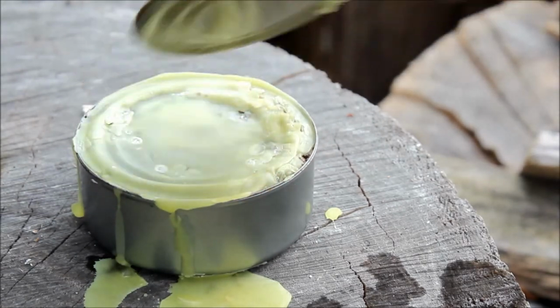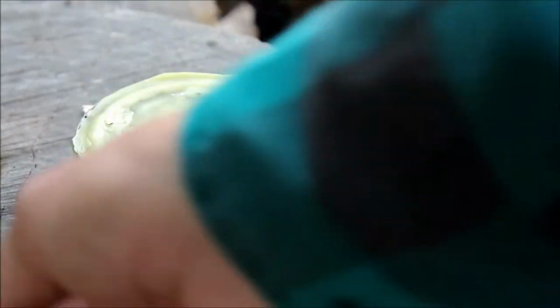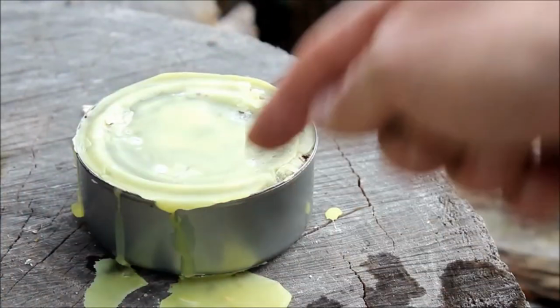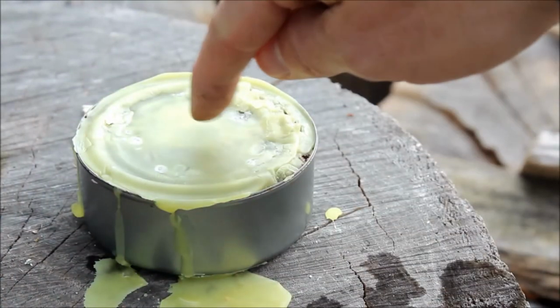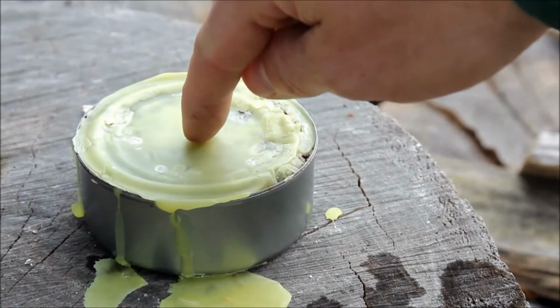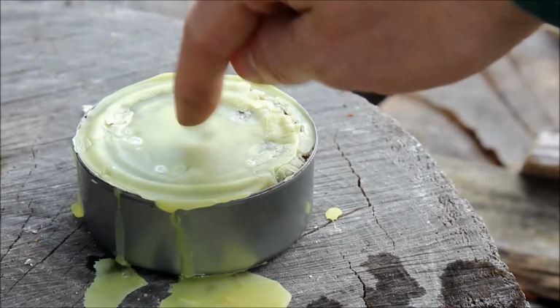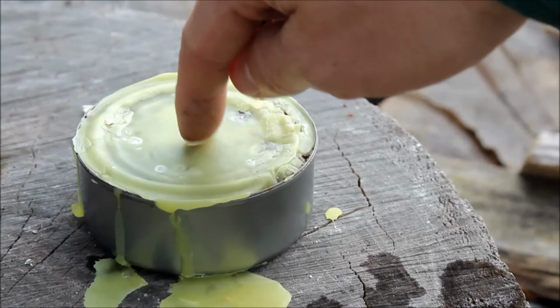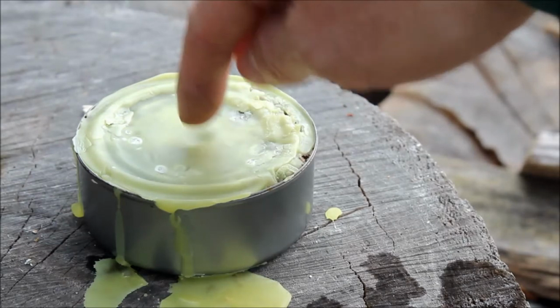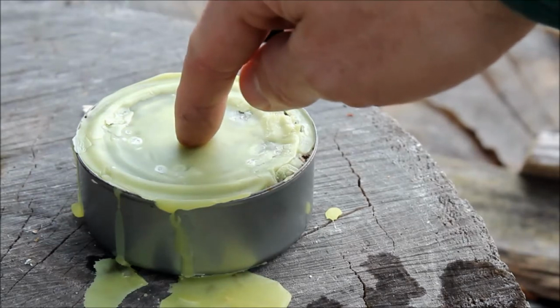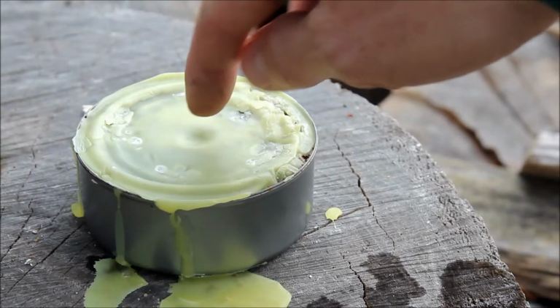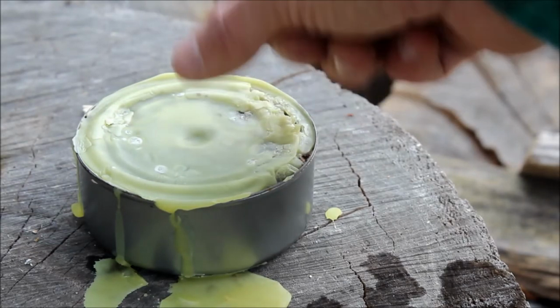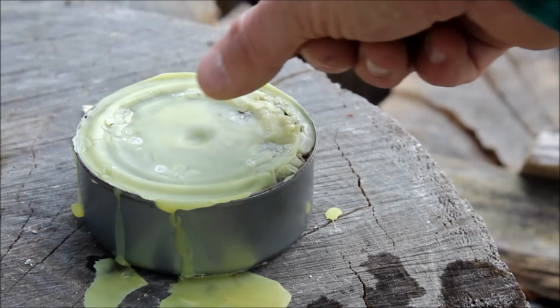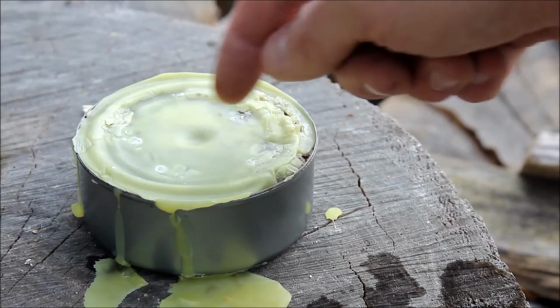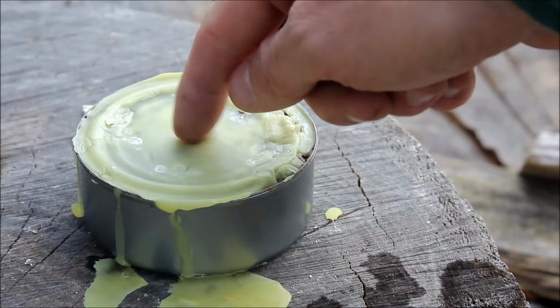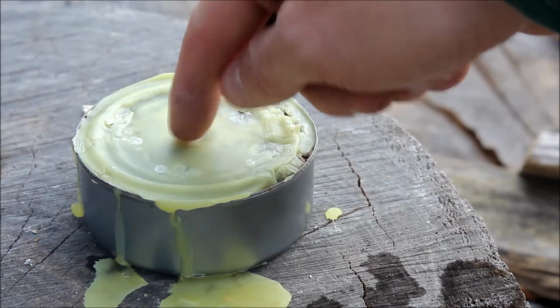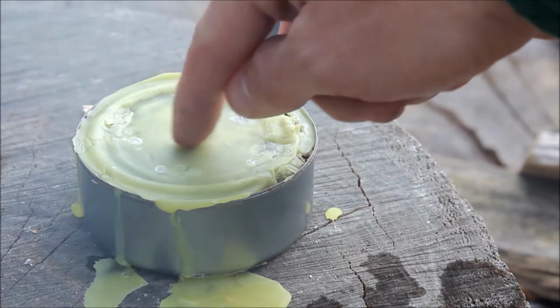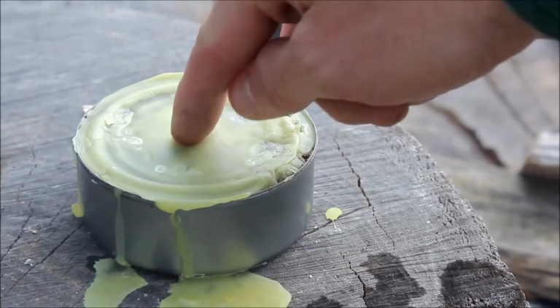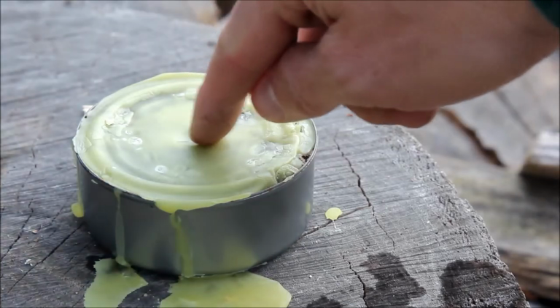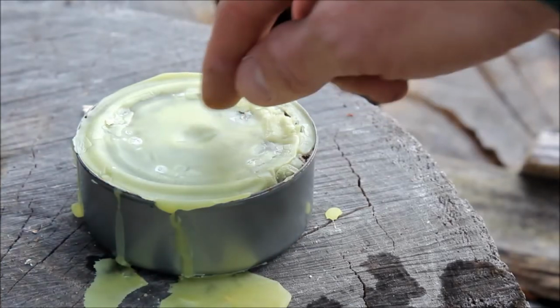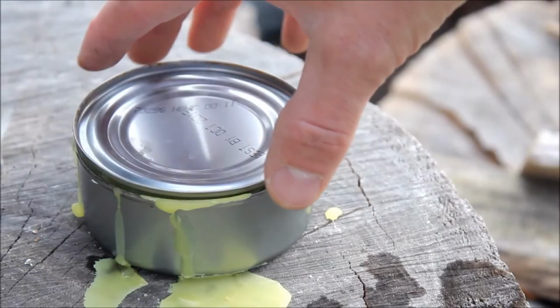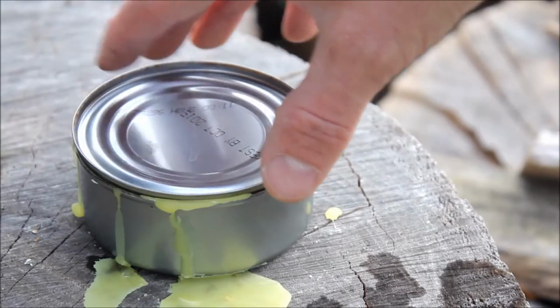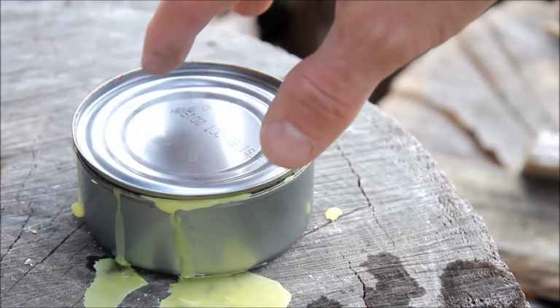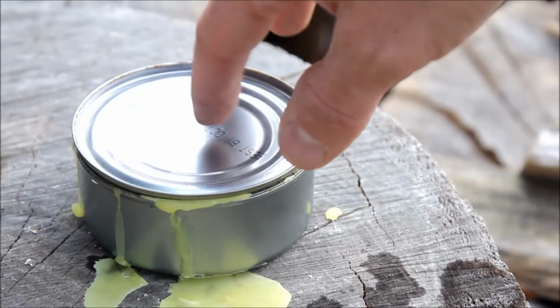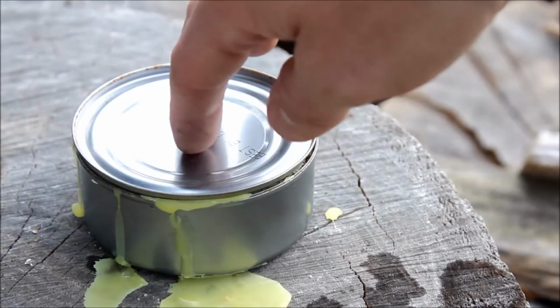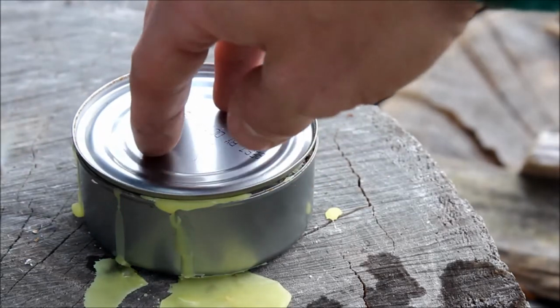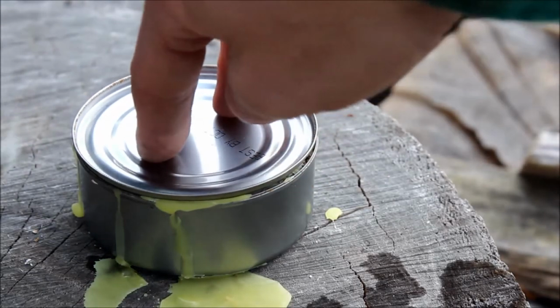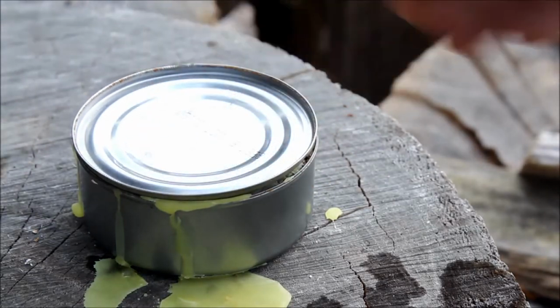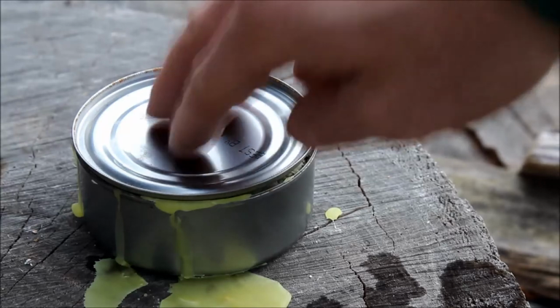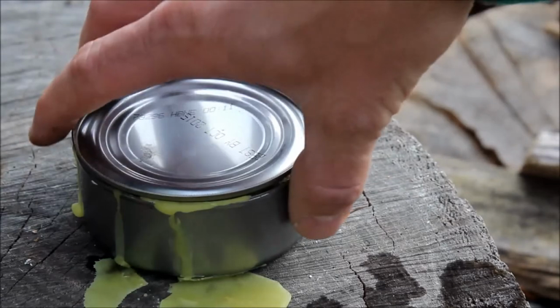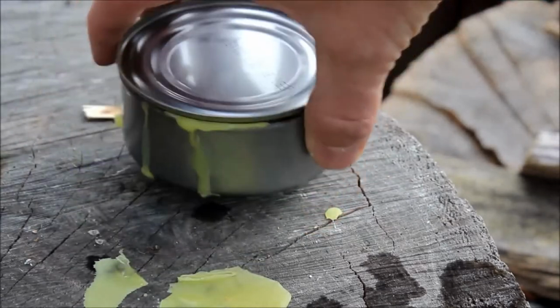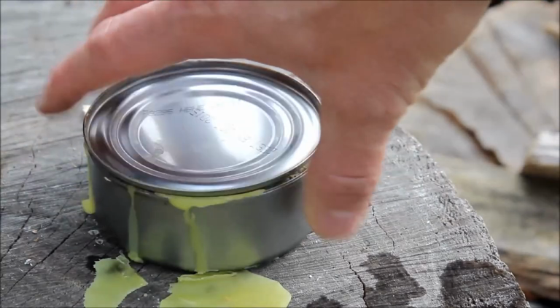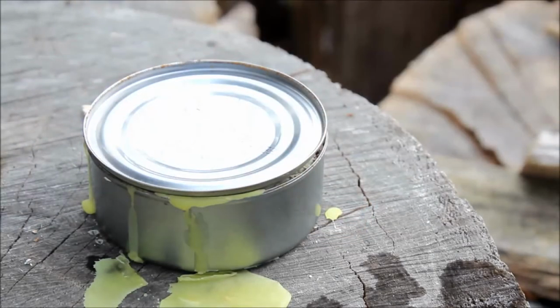Another thing you can do is put a piece of cotton in the middle before you pour the wax, just to give yourself a little wick. I usually just scrape off a little bit here, expose some of the cardboard, and just light it from there. We'll let that cool off just a little bit more.